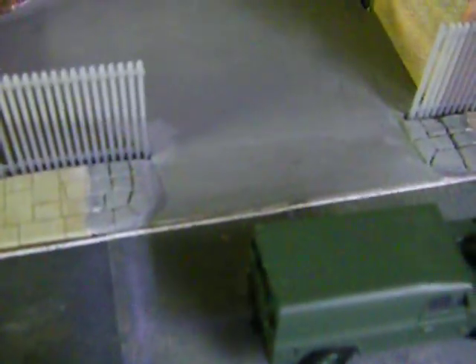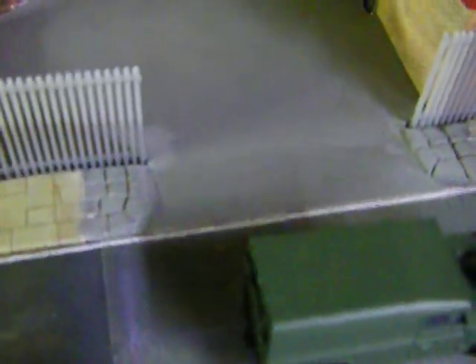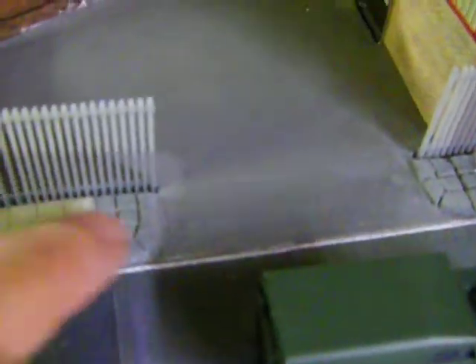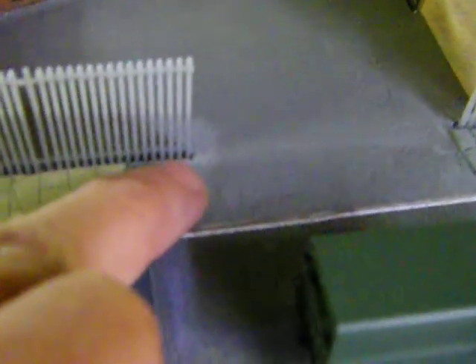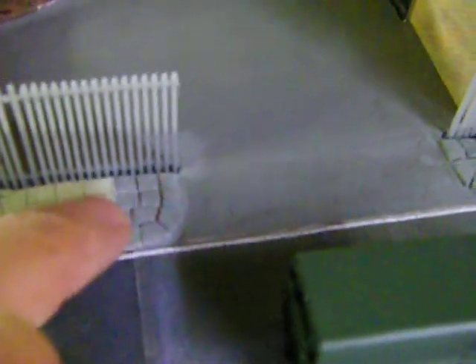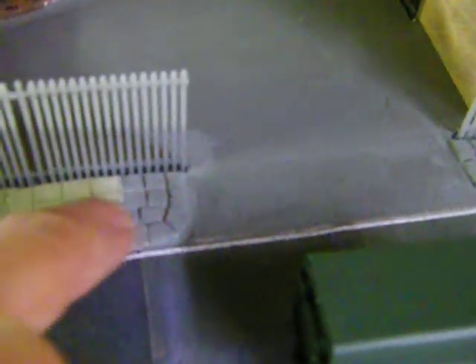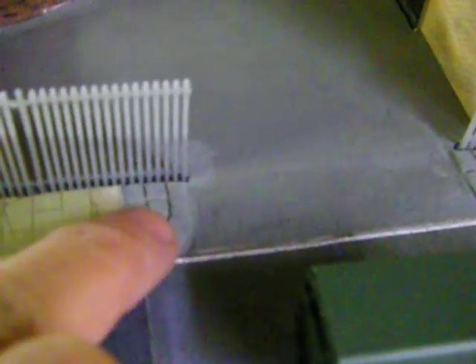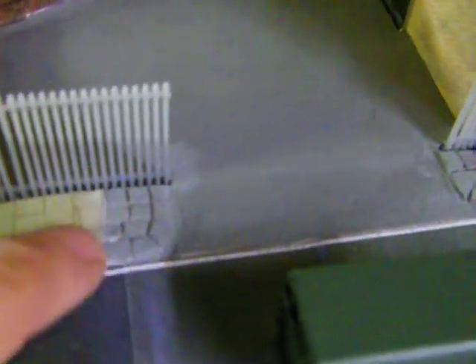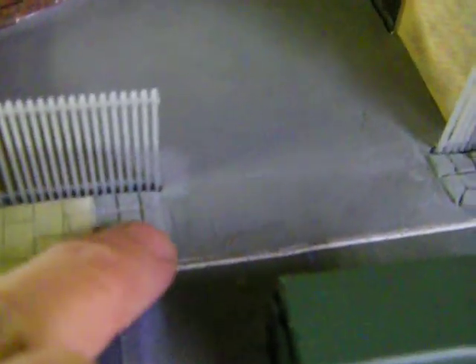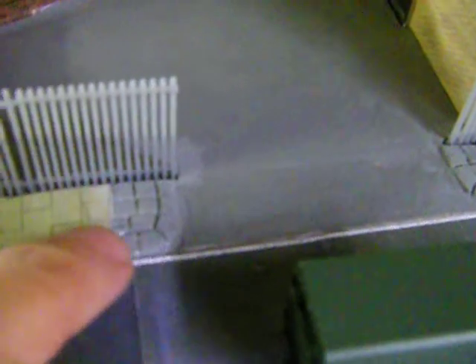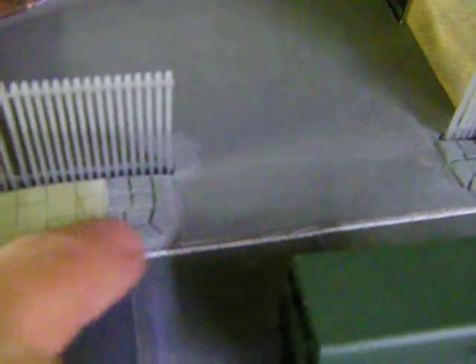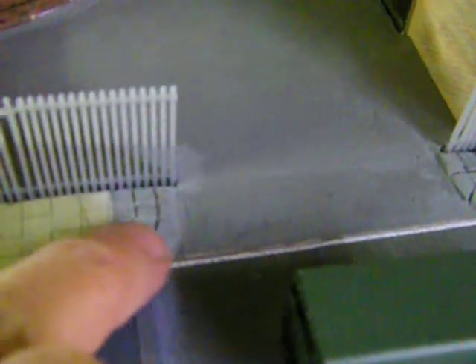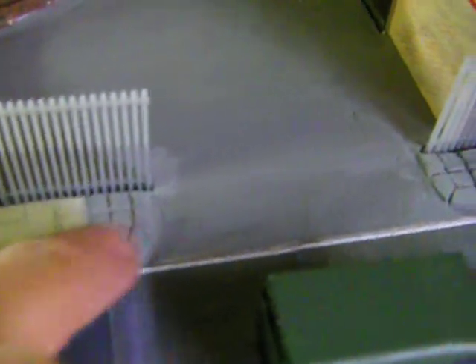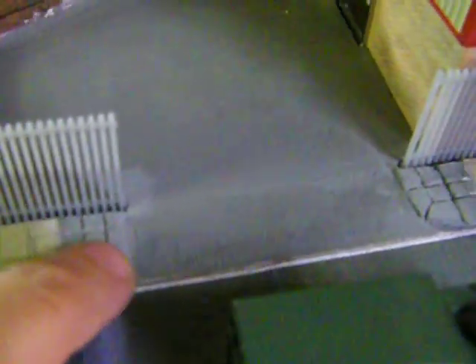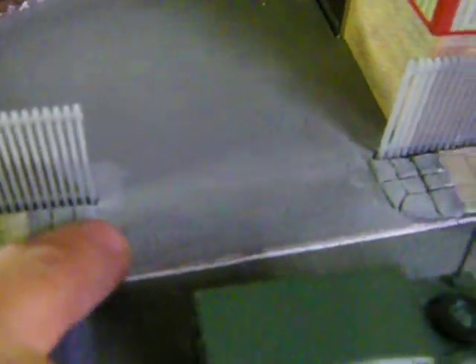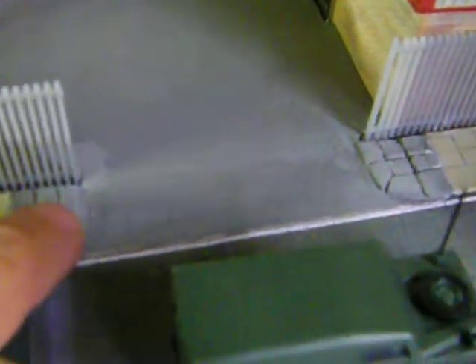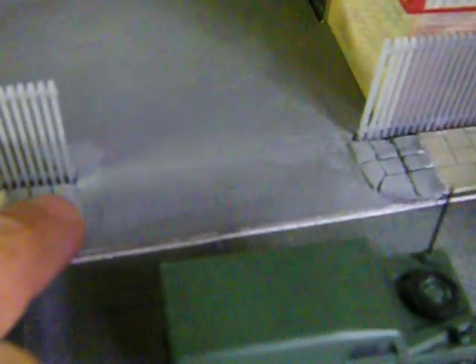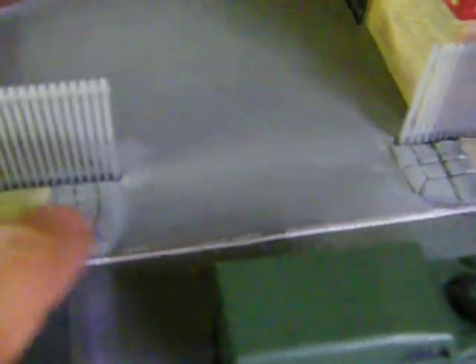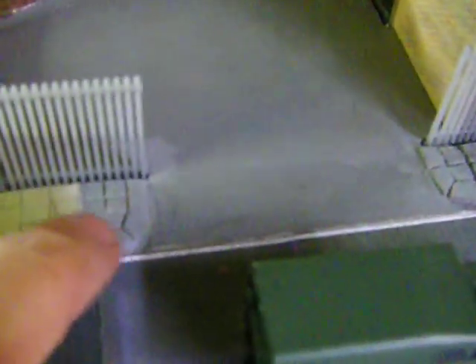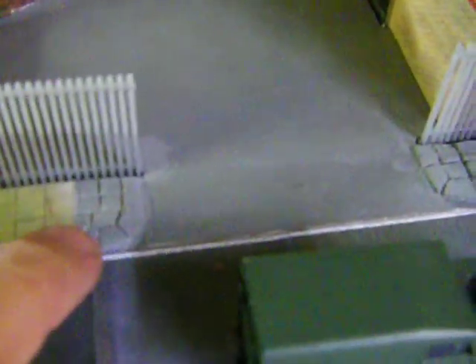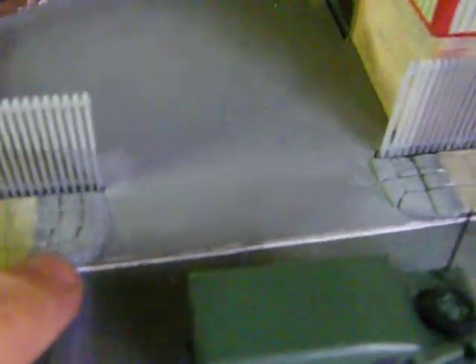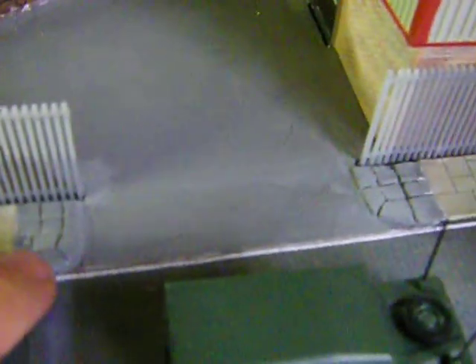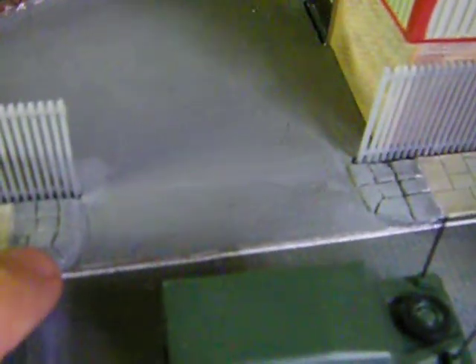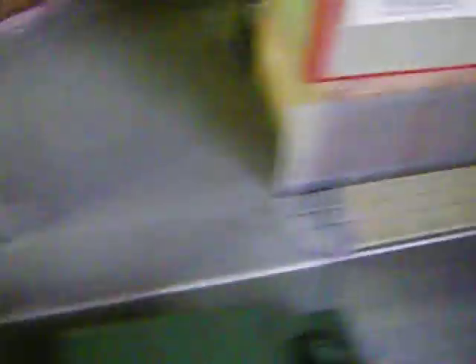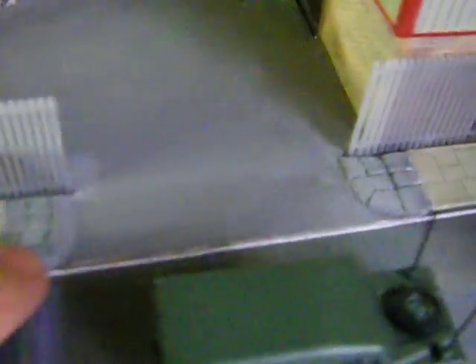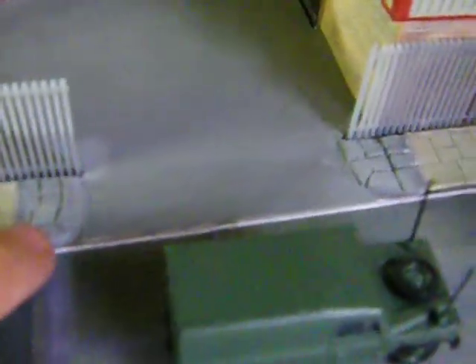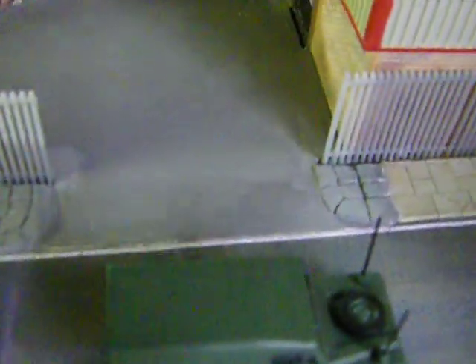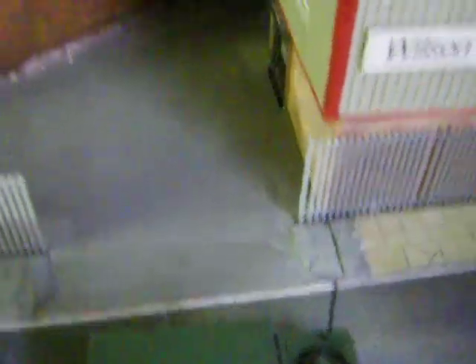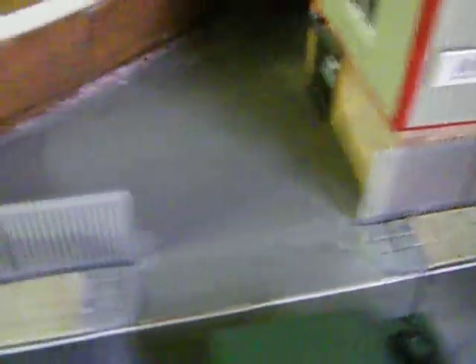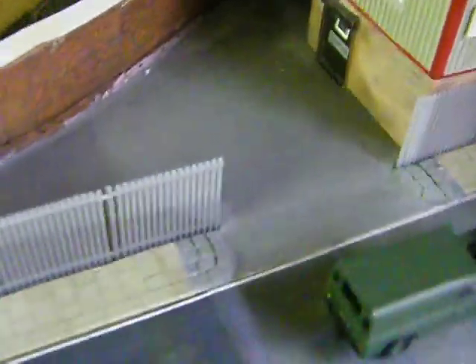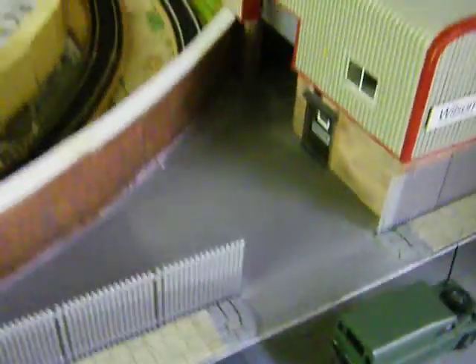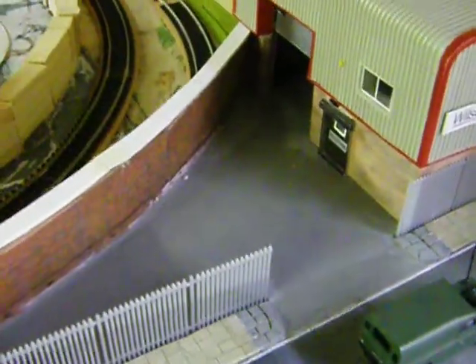I've scored the footpaths here just to see how that would turn out. I'm not quite happy with that — I think I've got to do a bit more development work on that. But I think it's turned out looking pretty good at that end.